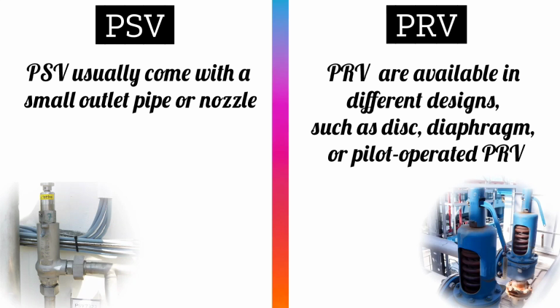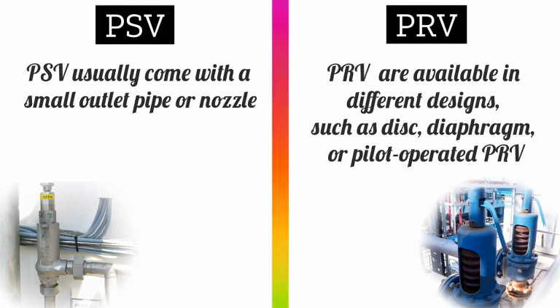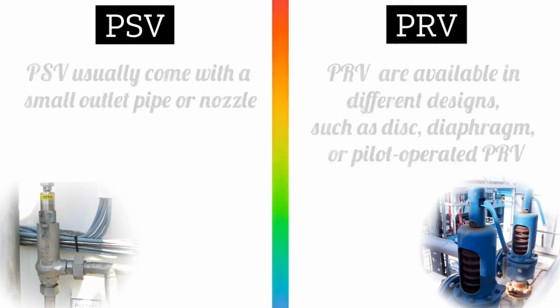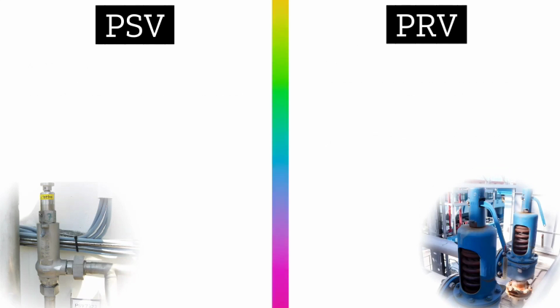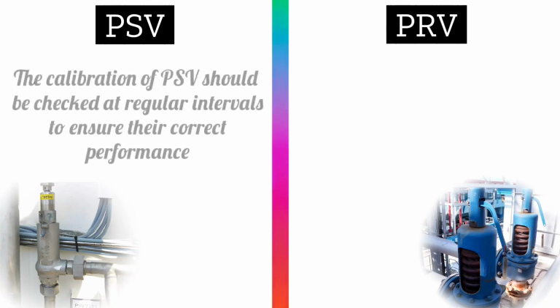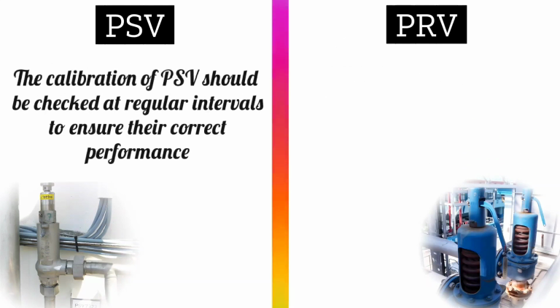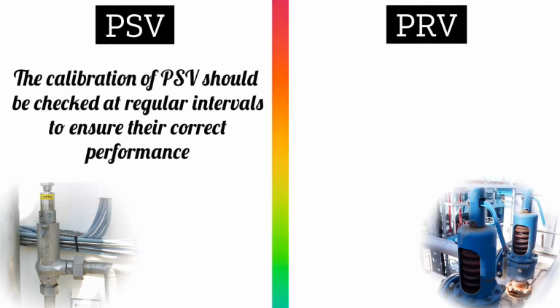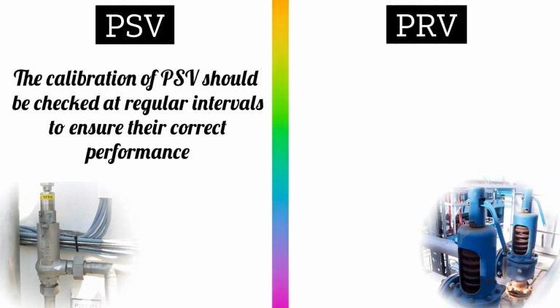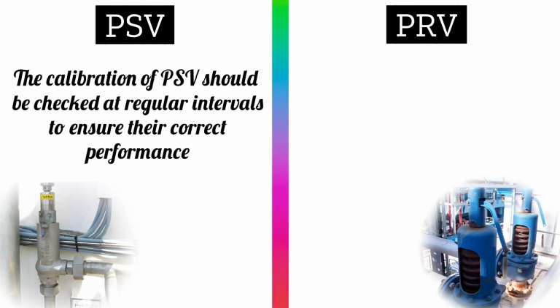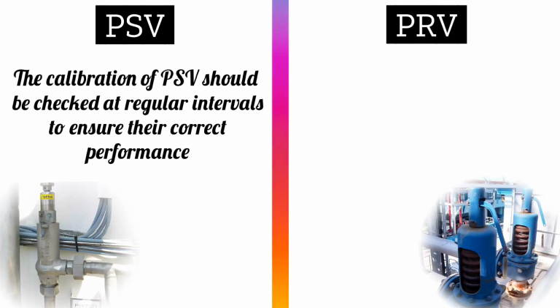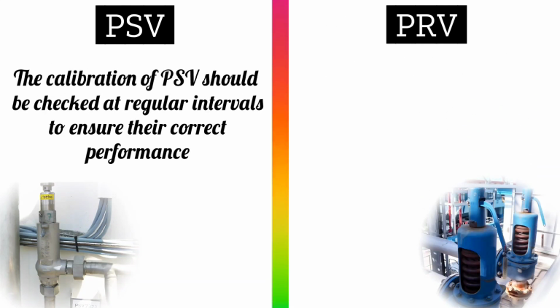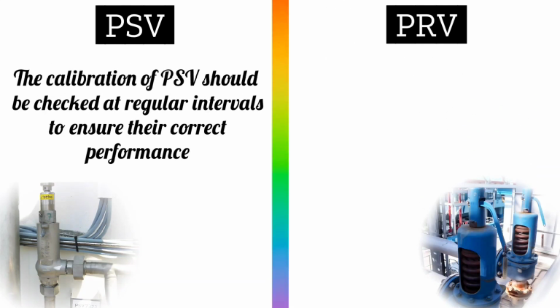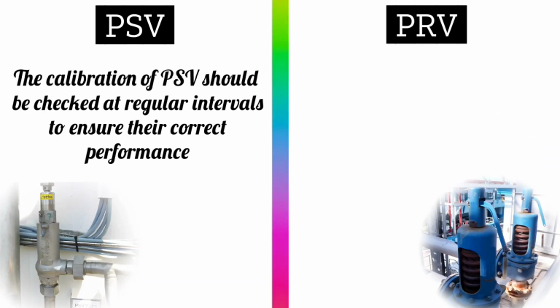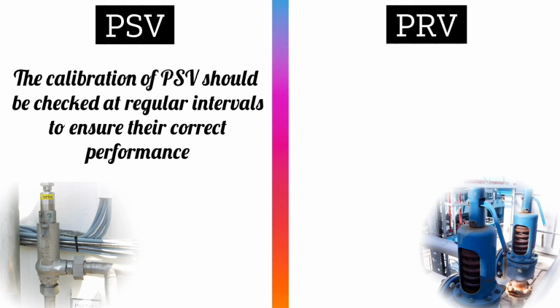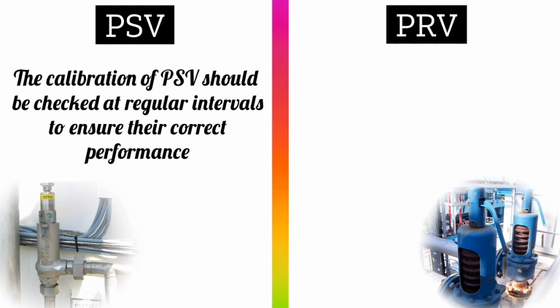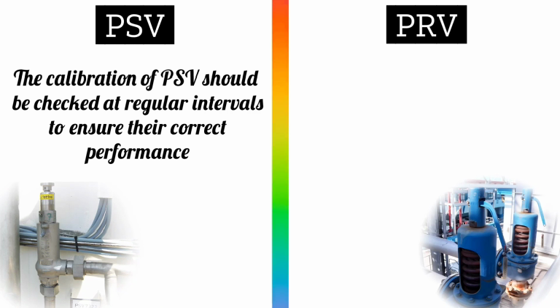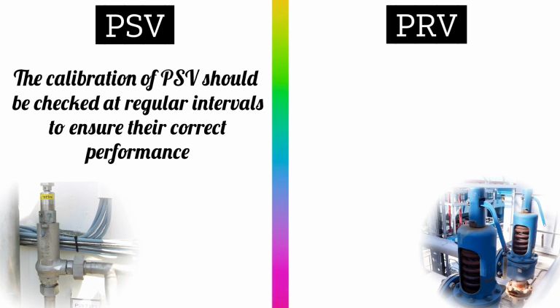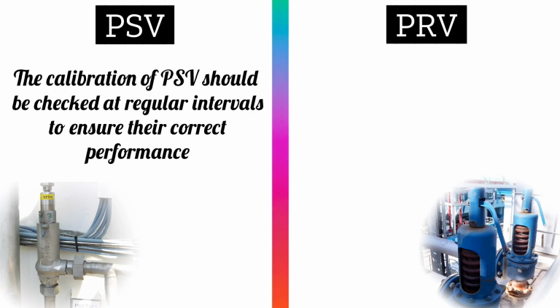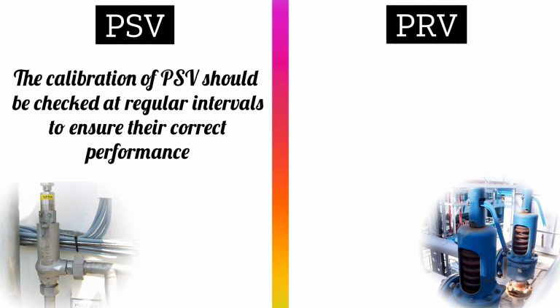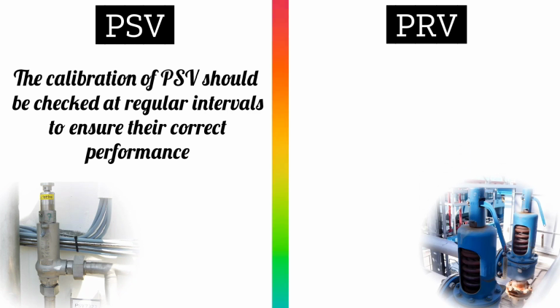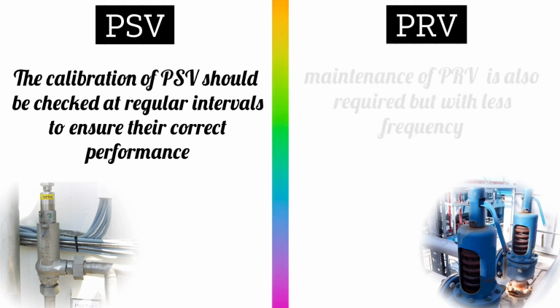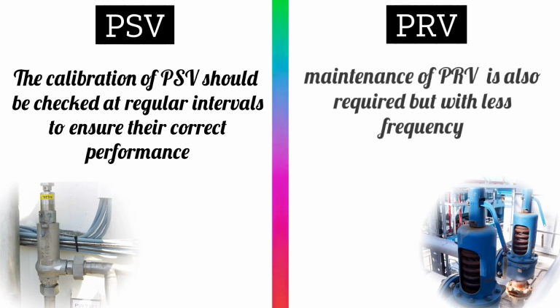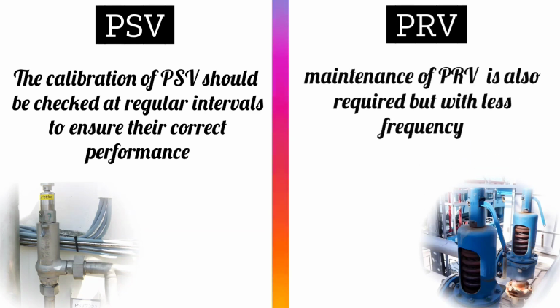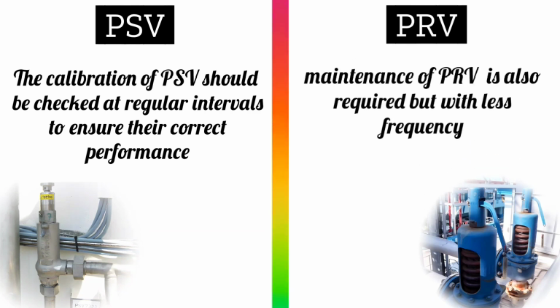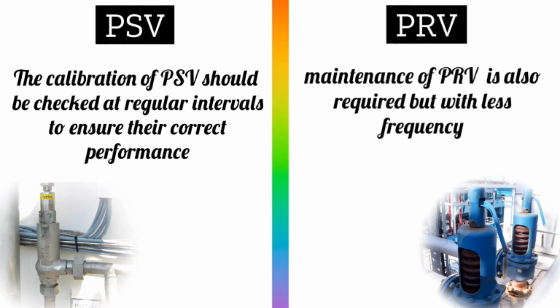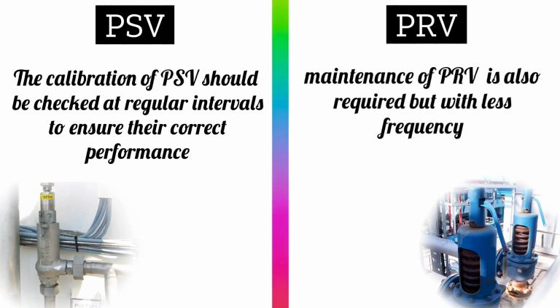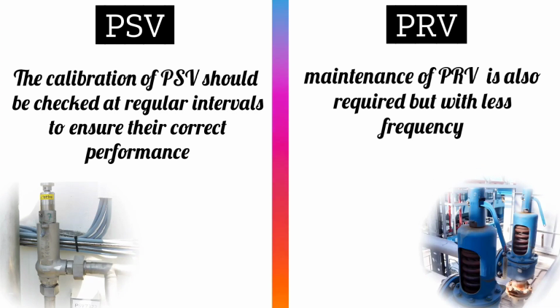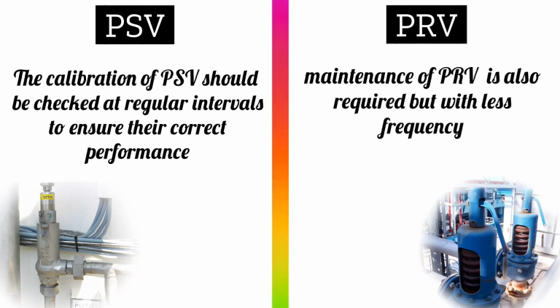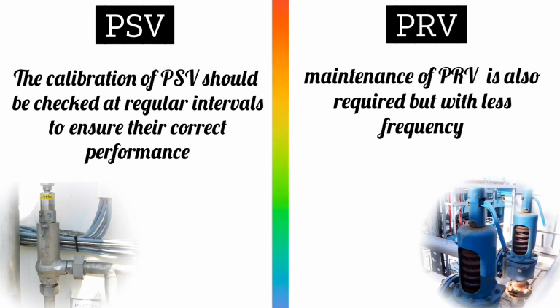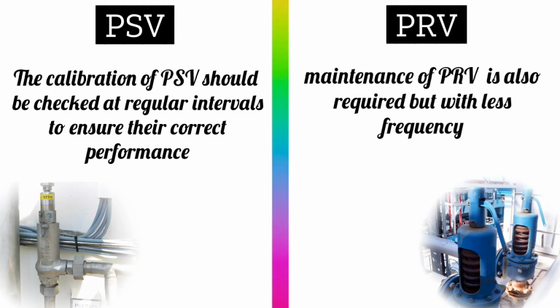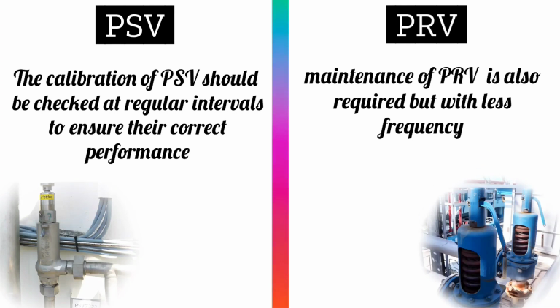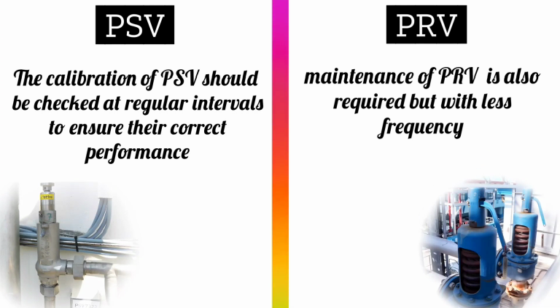The calibration of PSV valves should be checked at regular intervals to ensure their correct performance, while maintenance of PRV valves is also required, but with less frequency.